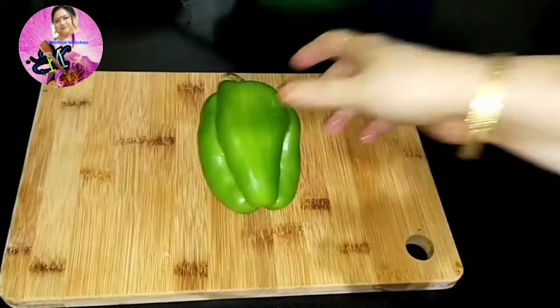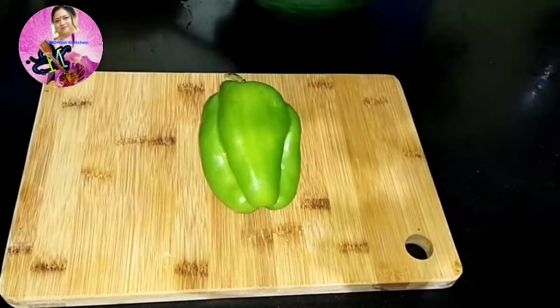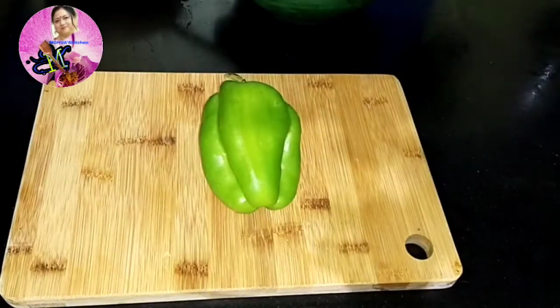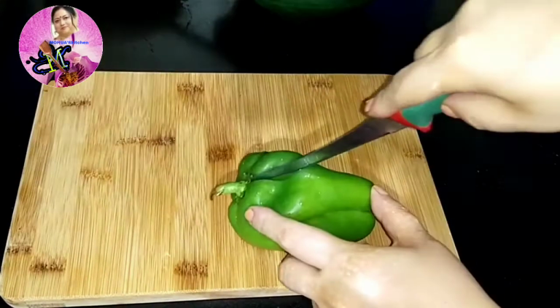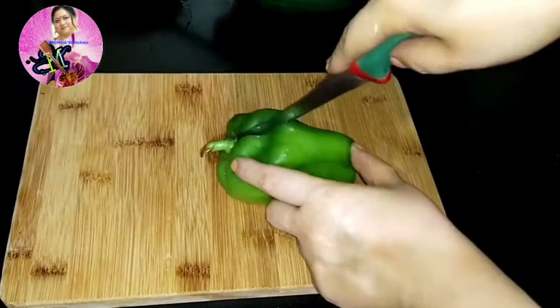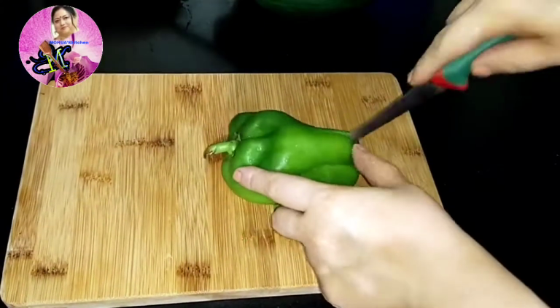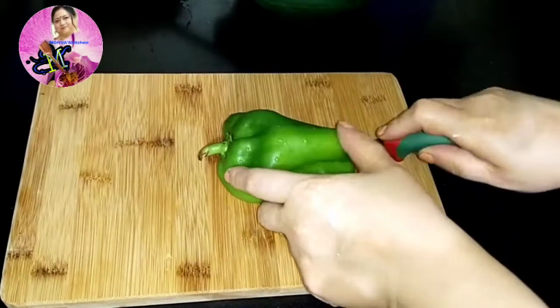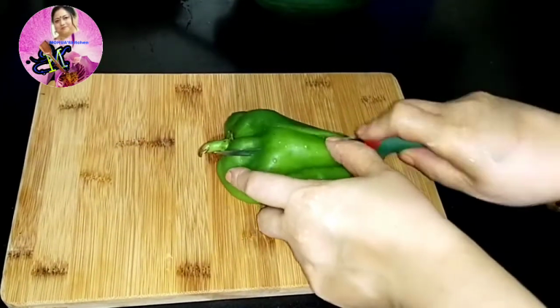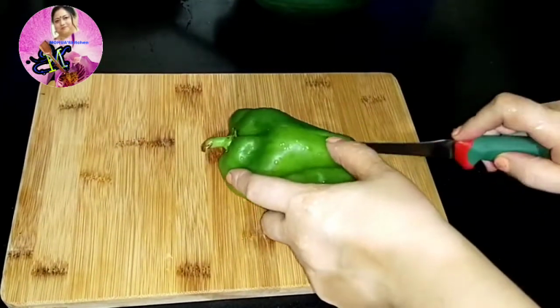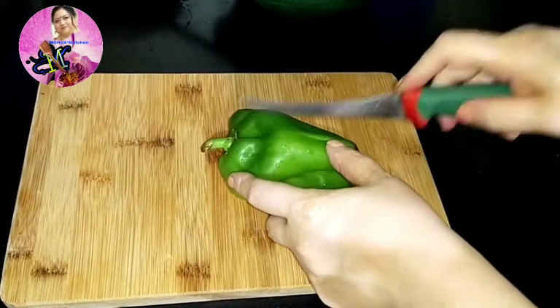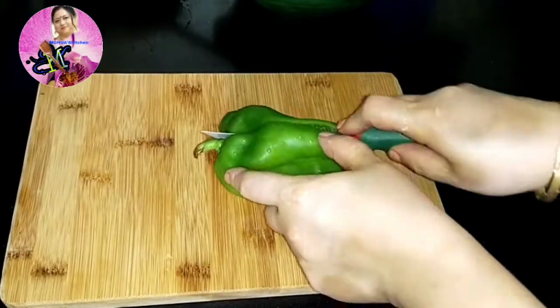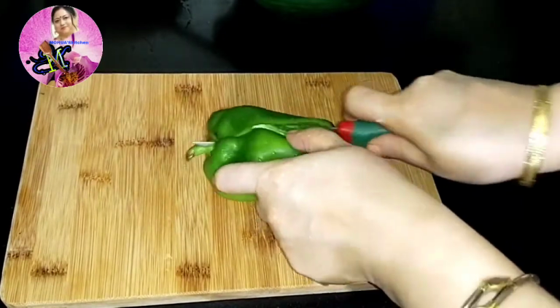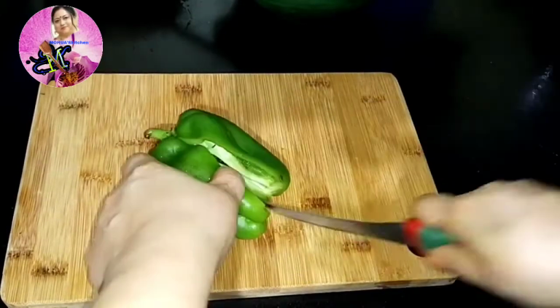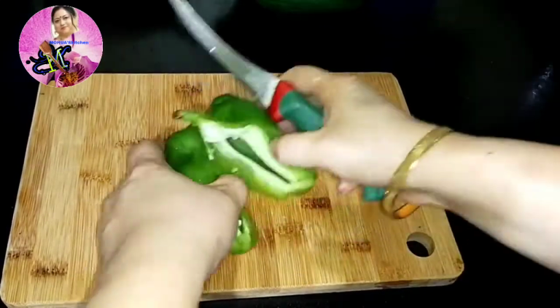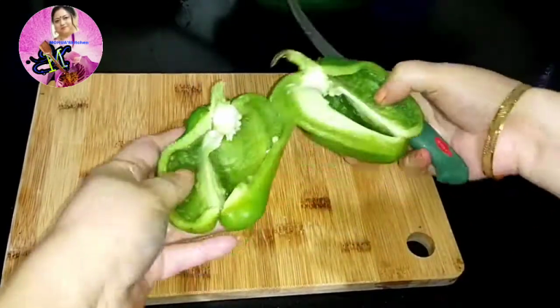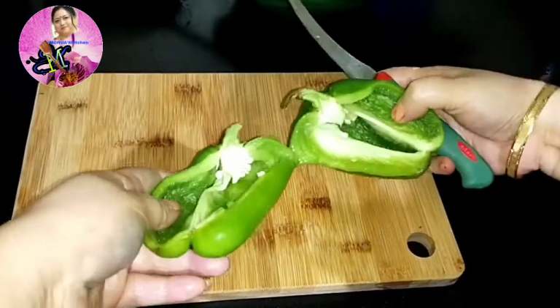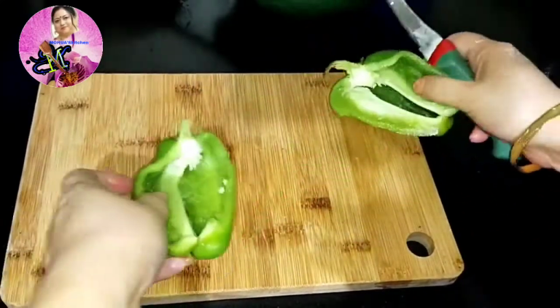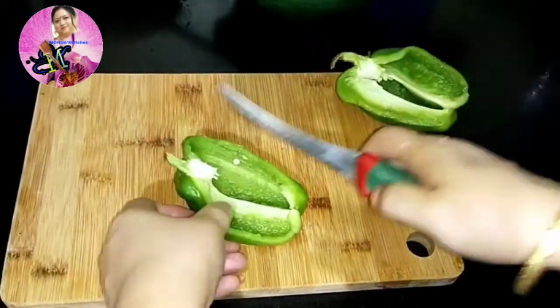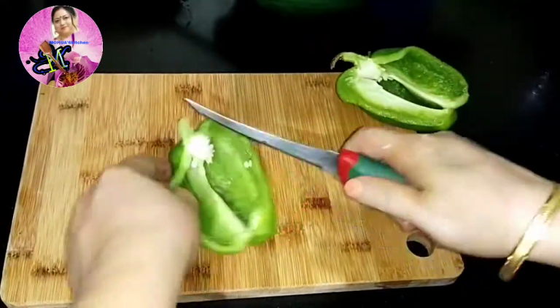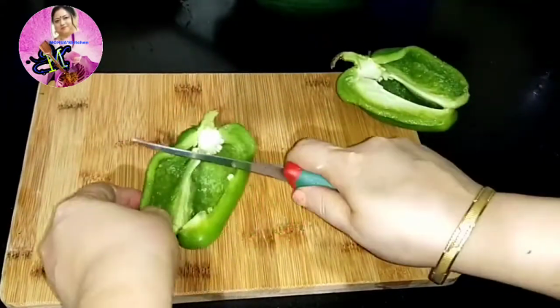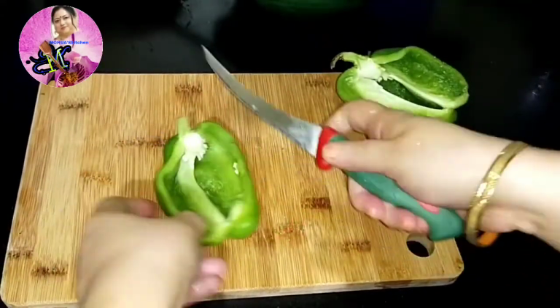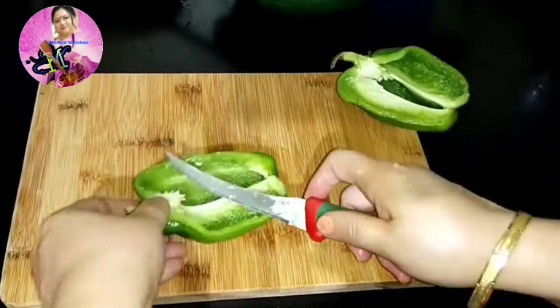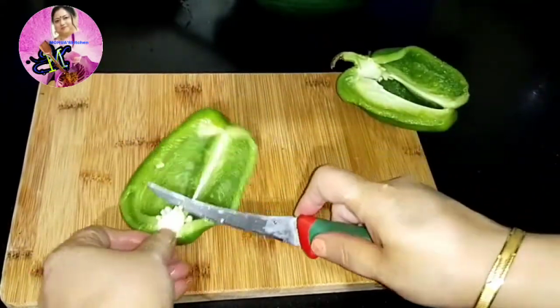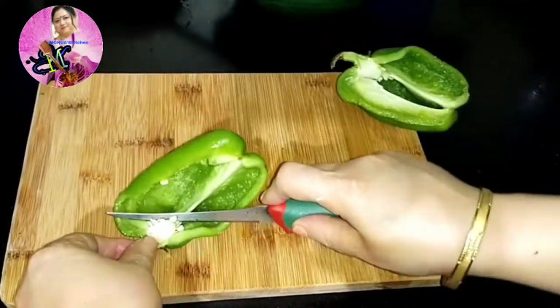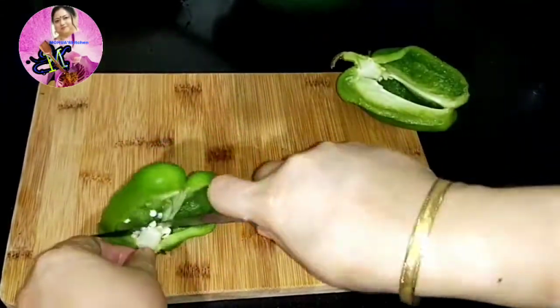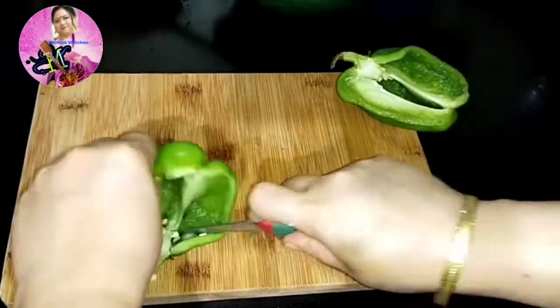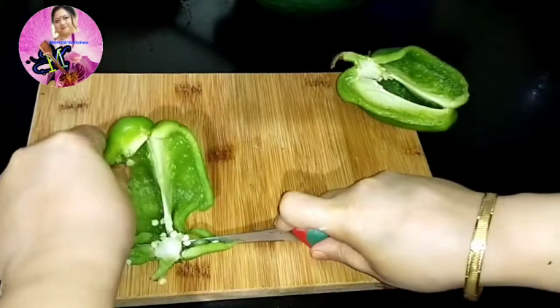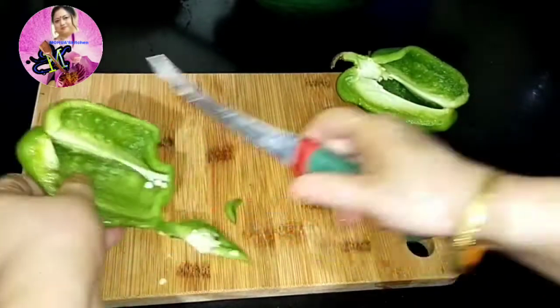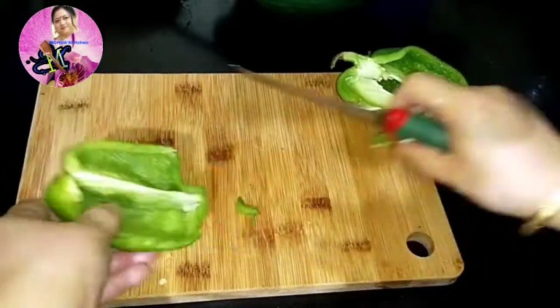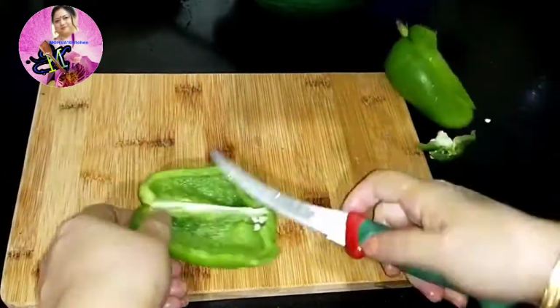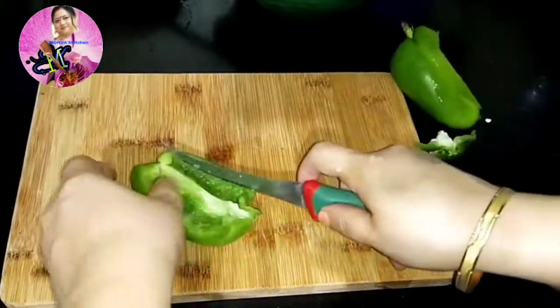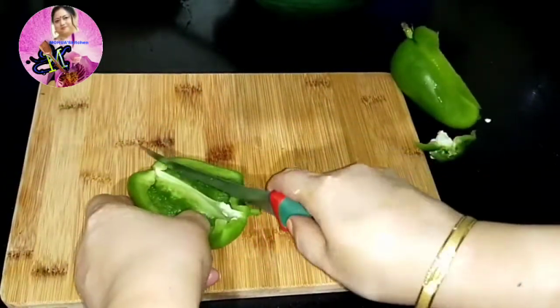Now I will take a few capsicums and cut them according to the size of the fish fingers I have made.